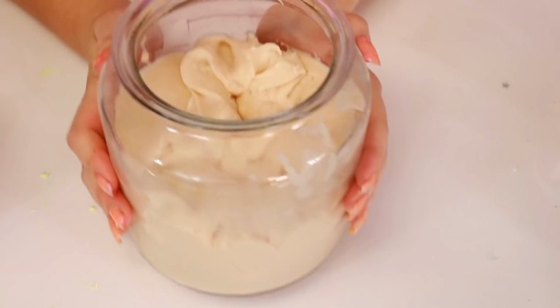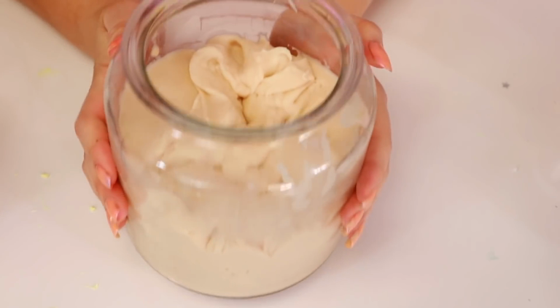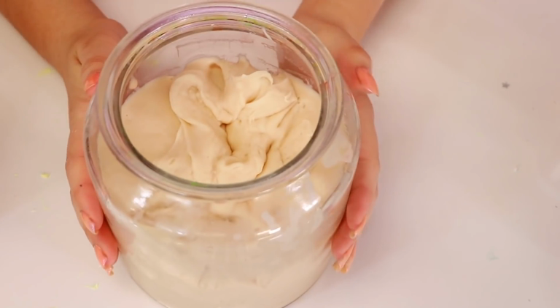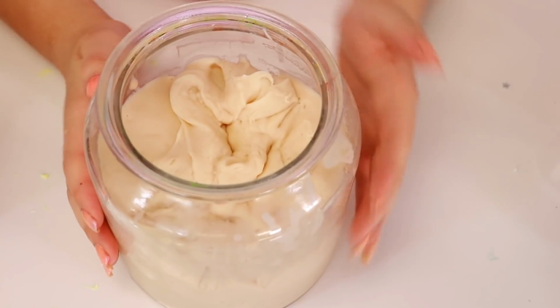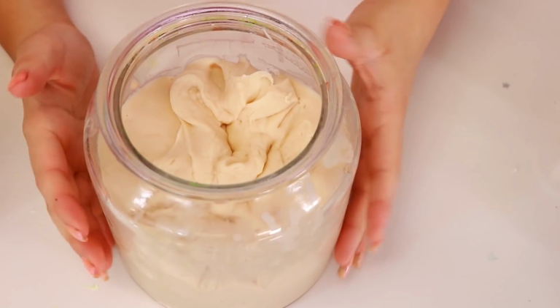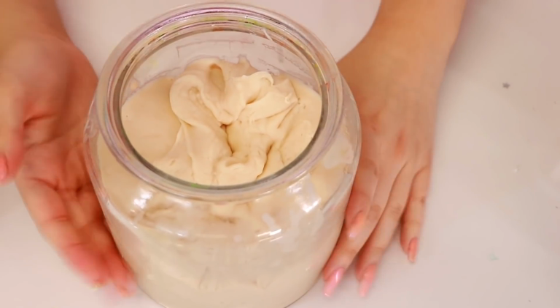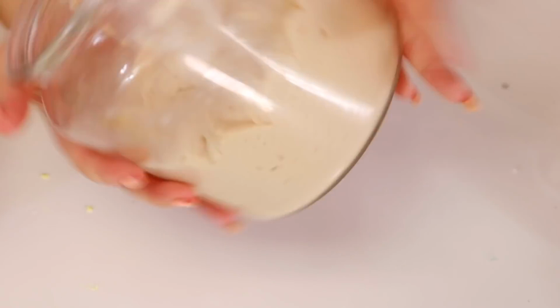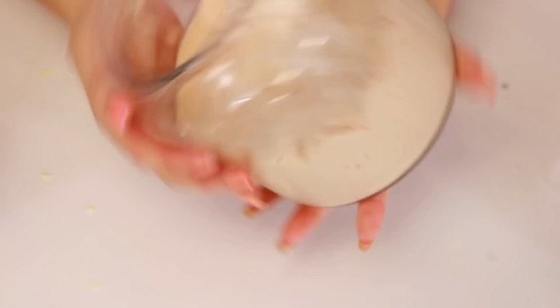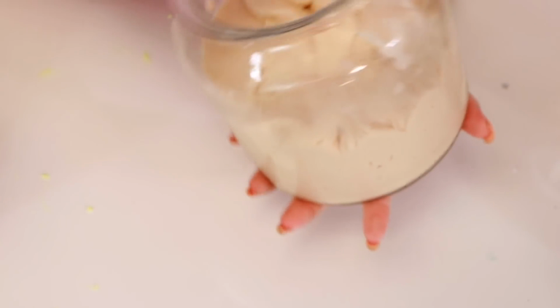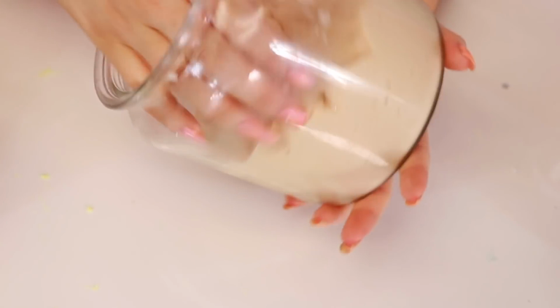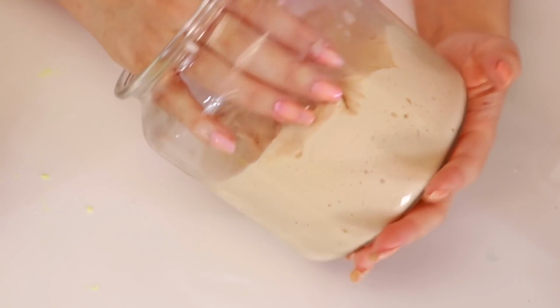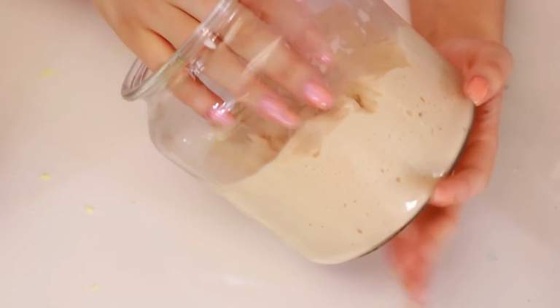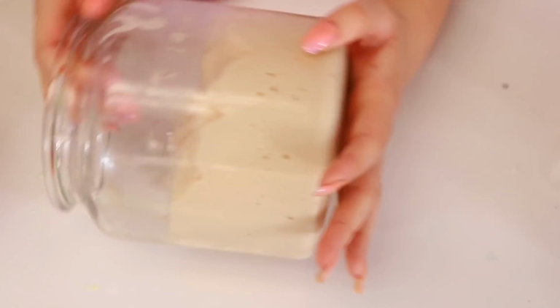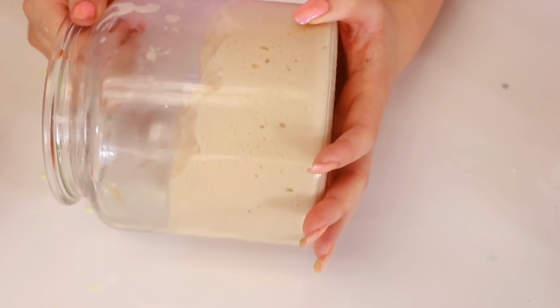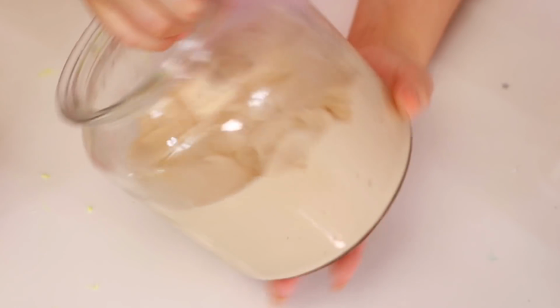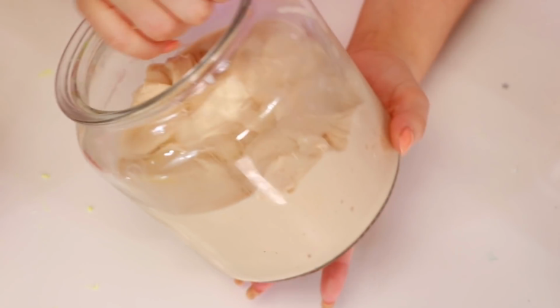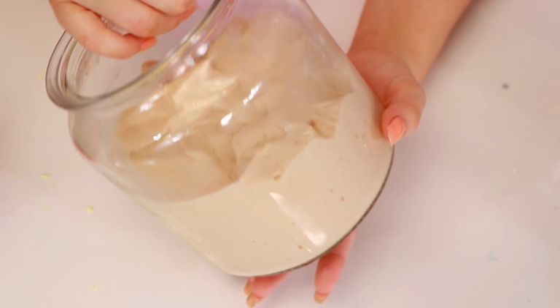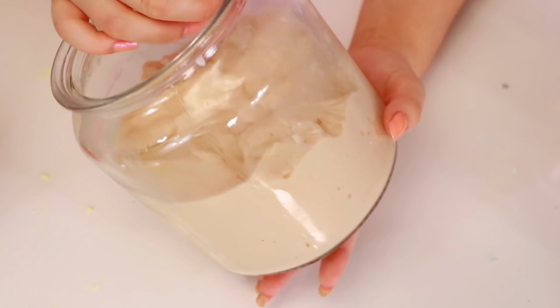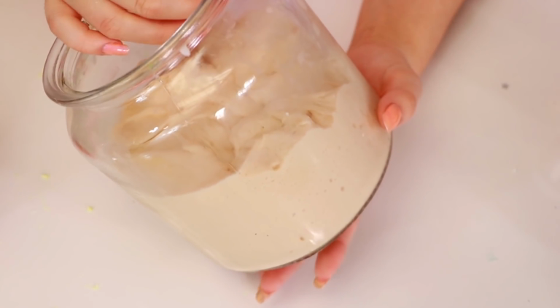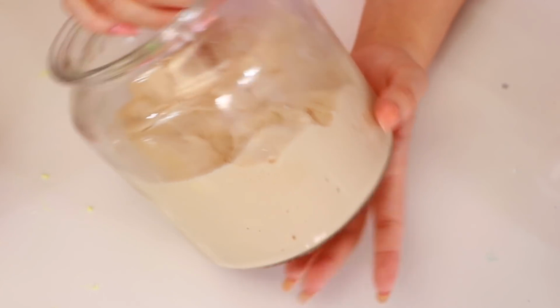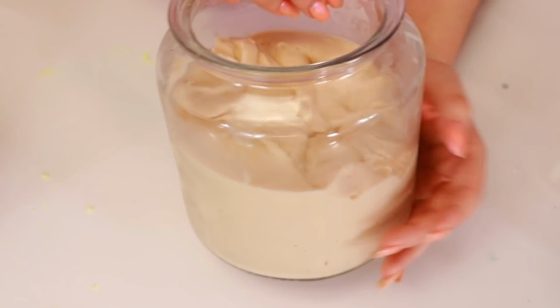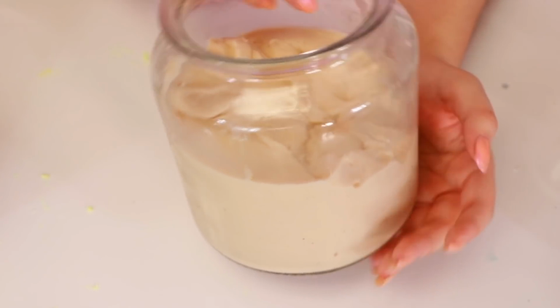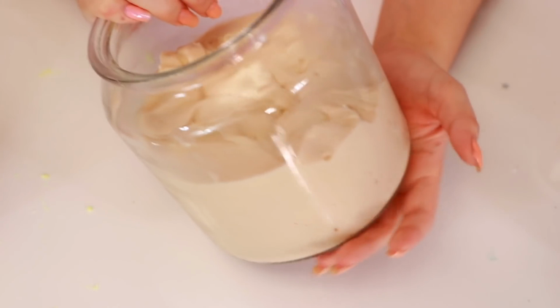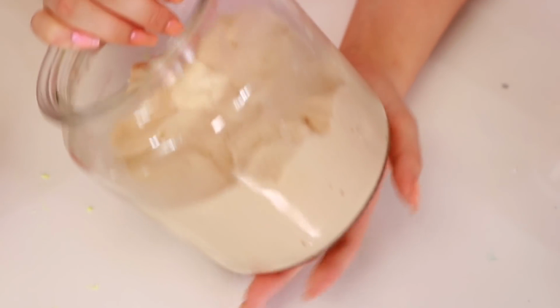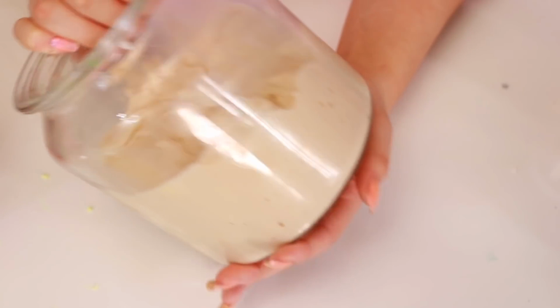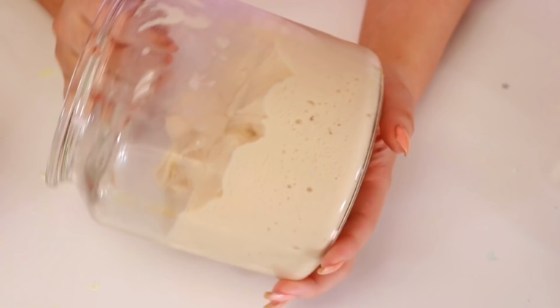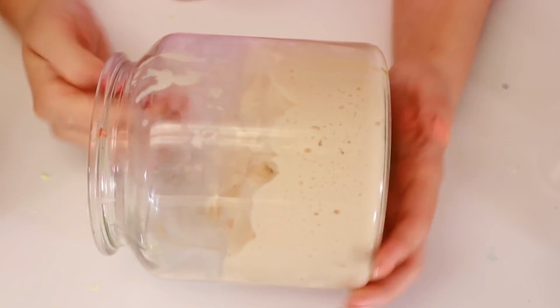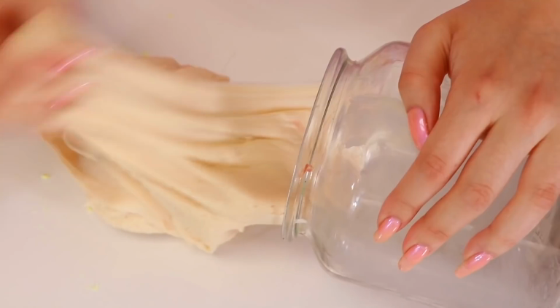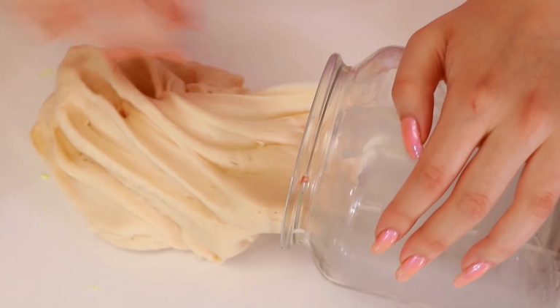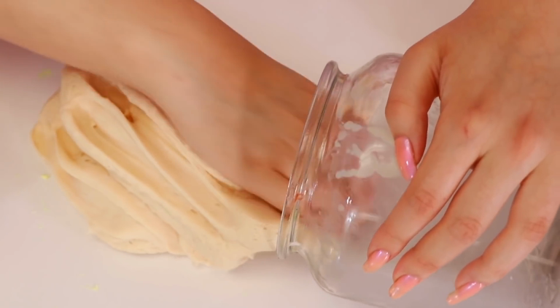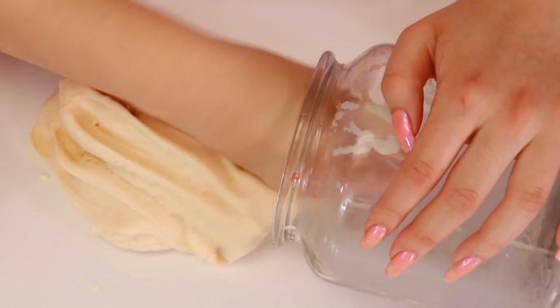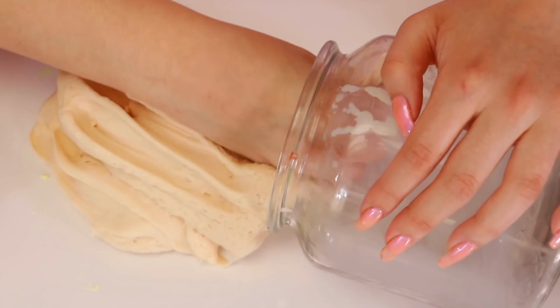Alright guys, next we're going to give a makeover to this one. This one is my mashed potato slime that I love so much. And the gravy got really messed up. But anyways, it's very sizzly, so we're going to do some ASMR on it. Oh, that actually came out very smoothly.